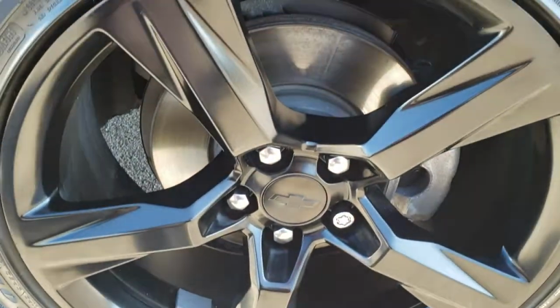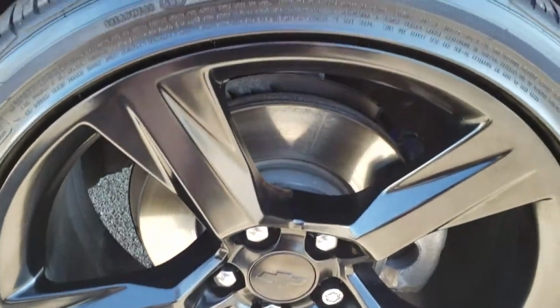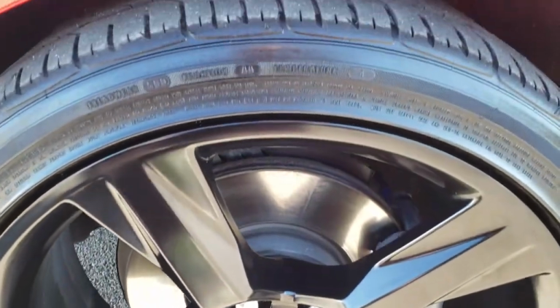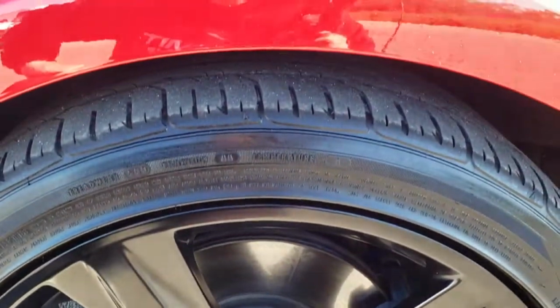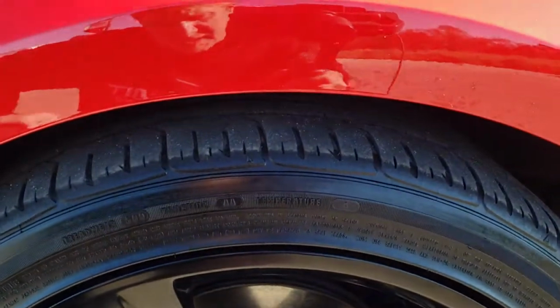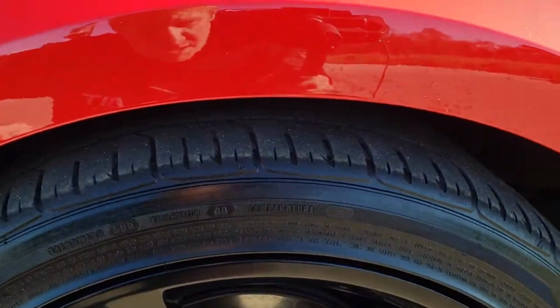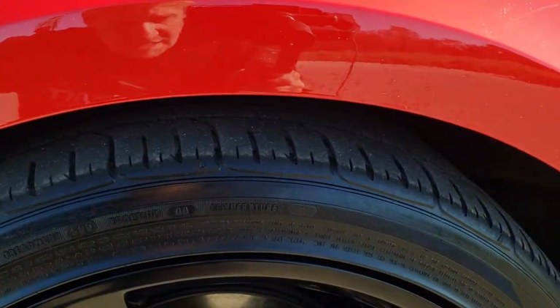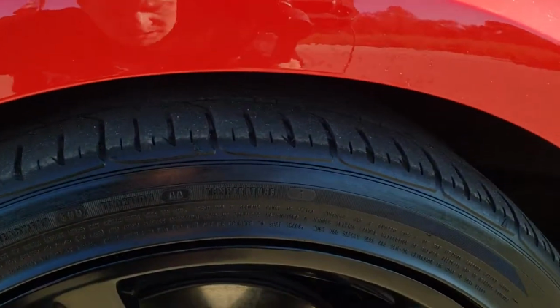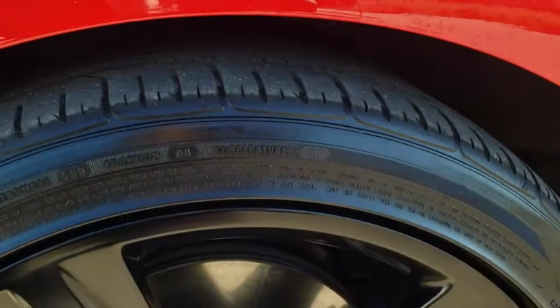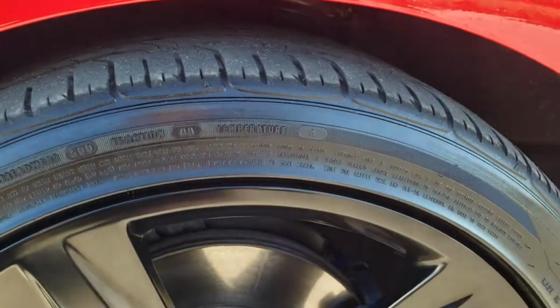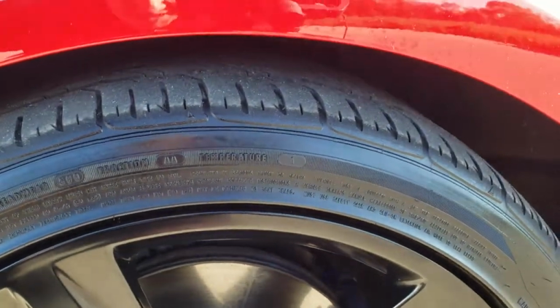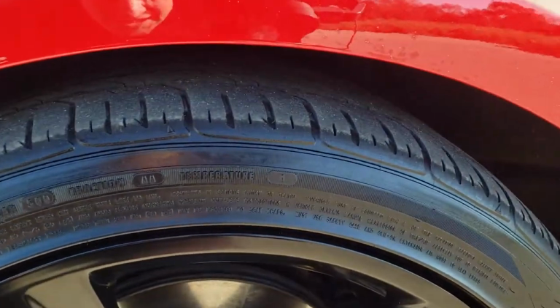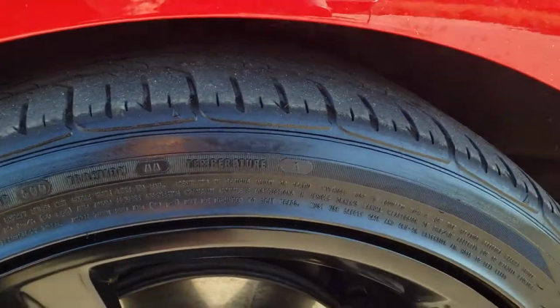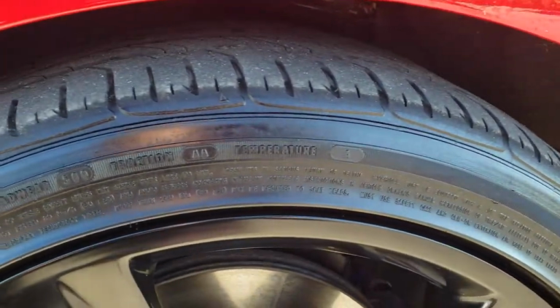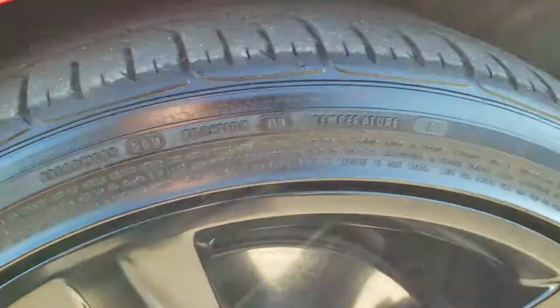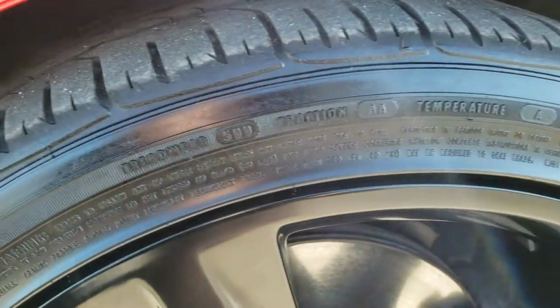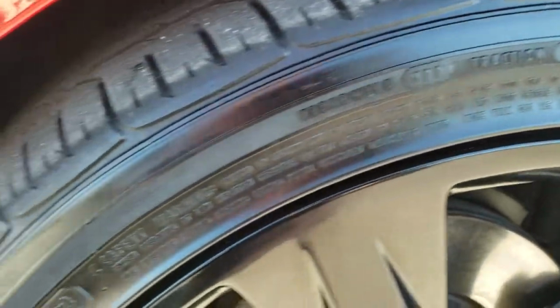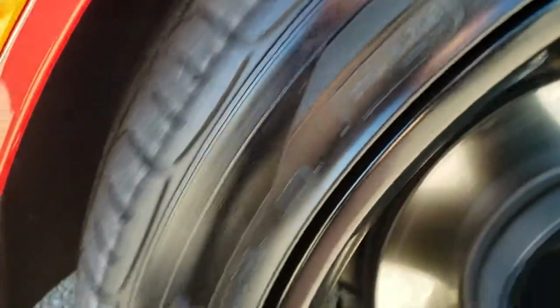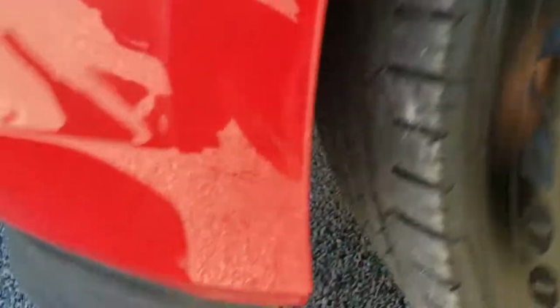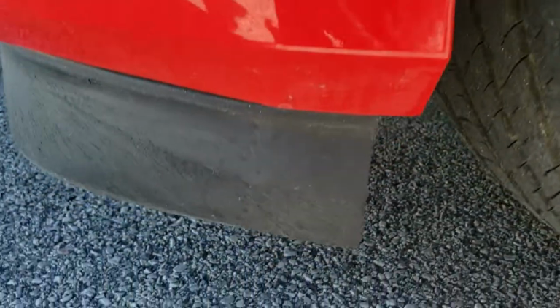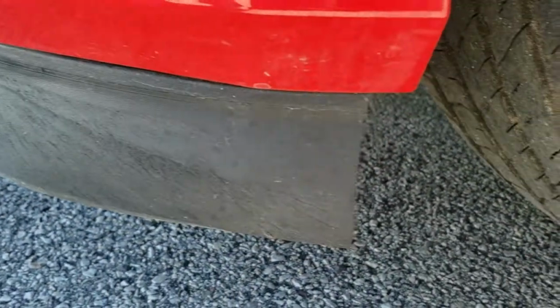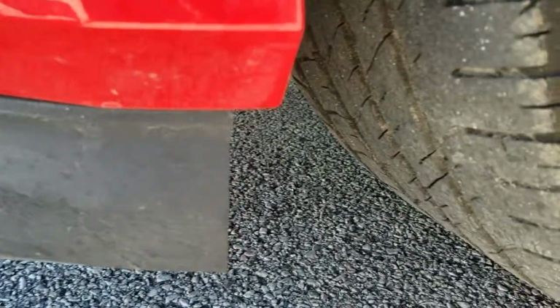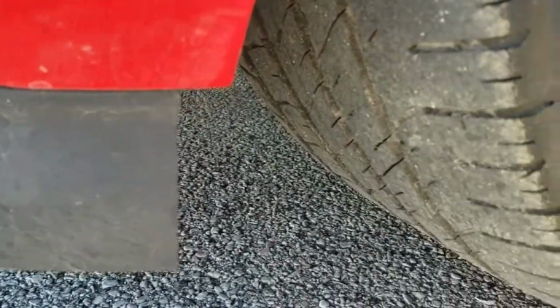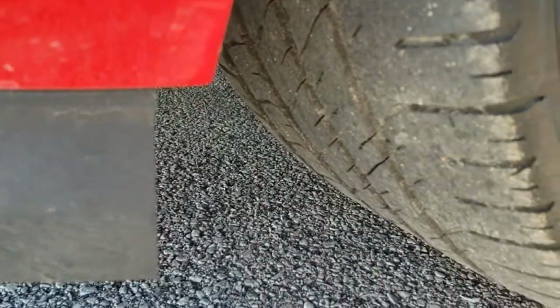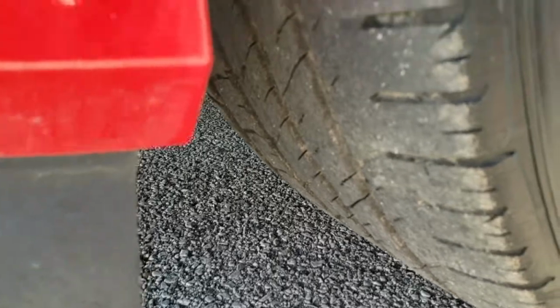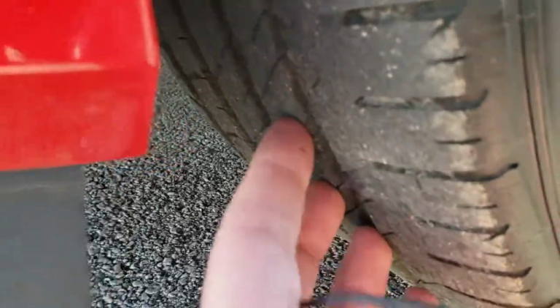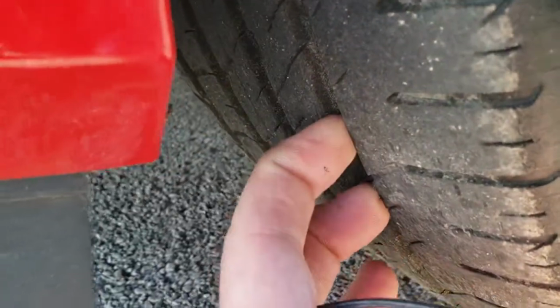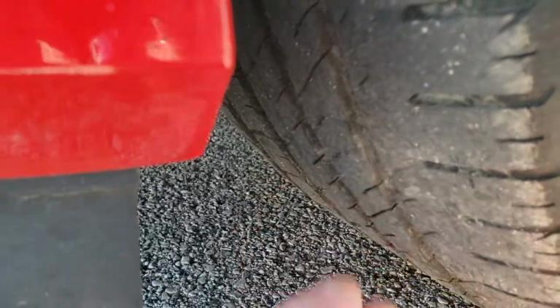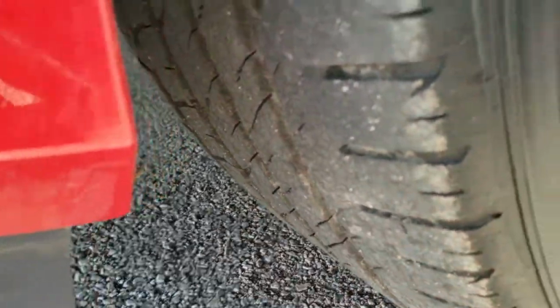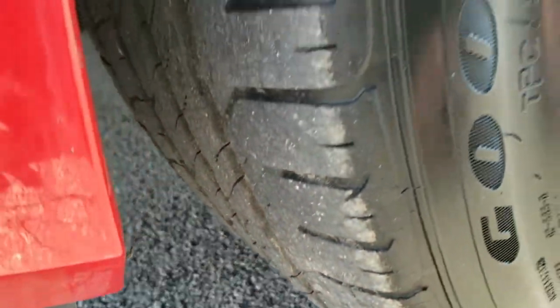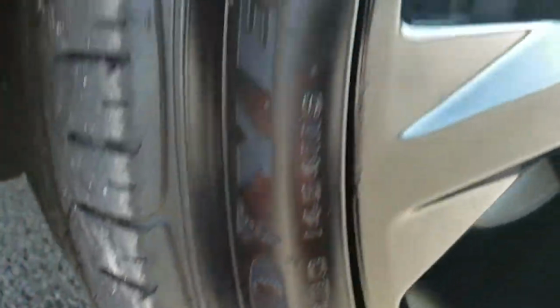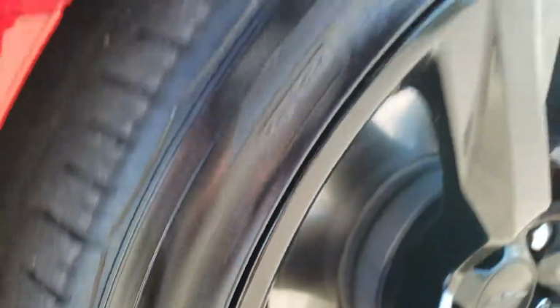It has the 20 inch painted alloy rims with Goodyear Eagle all season tires. These are 245/40R20s and they have a good amount of tread left — right around half, maybe a little bit more.